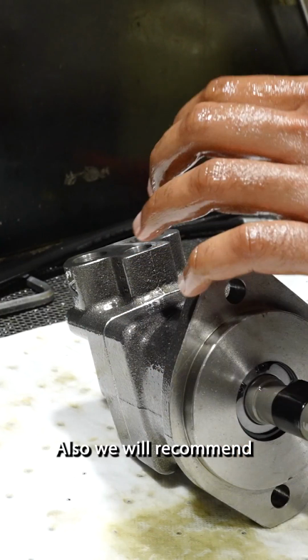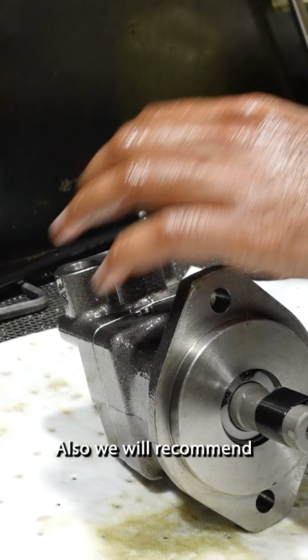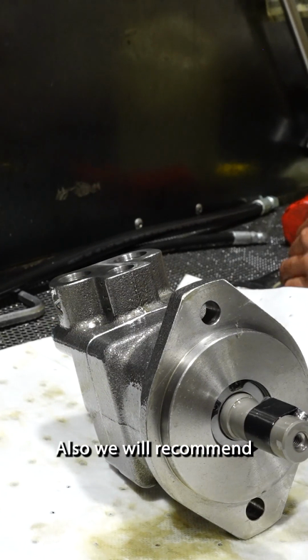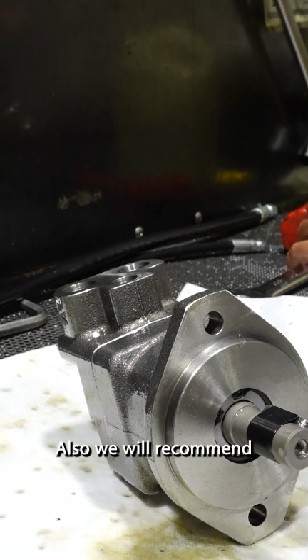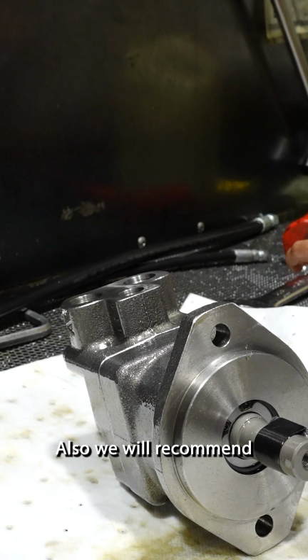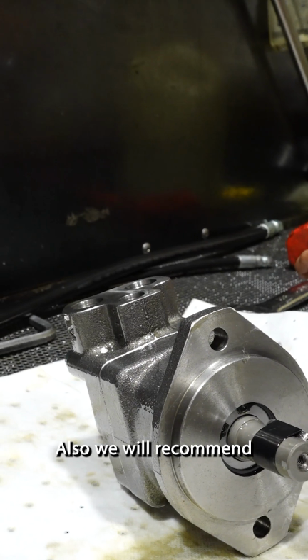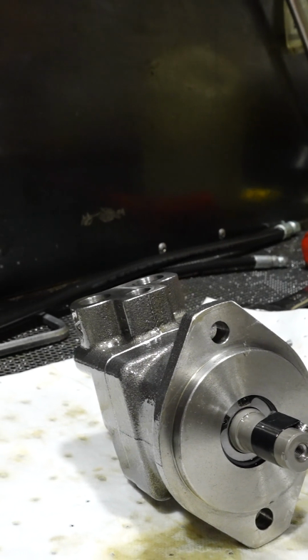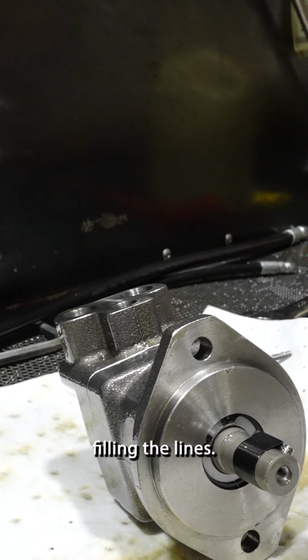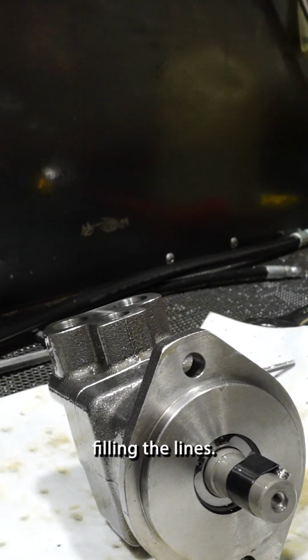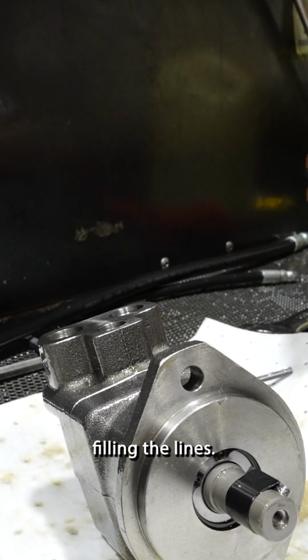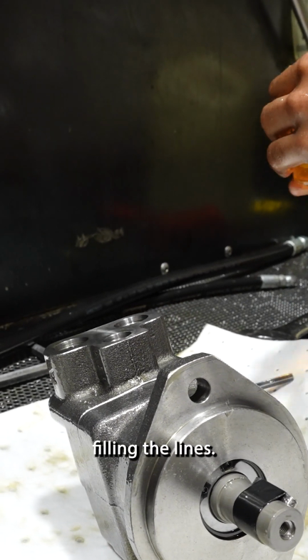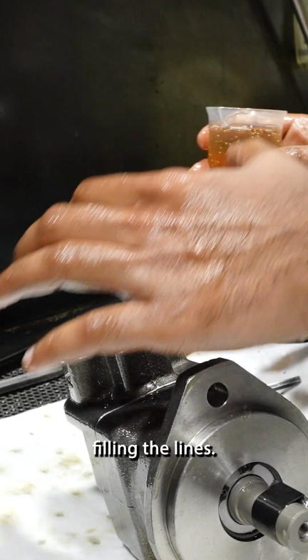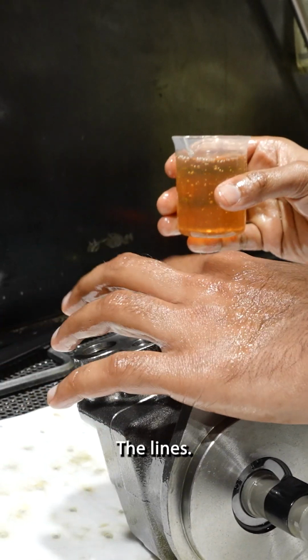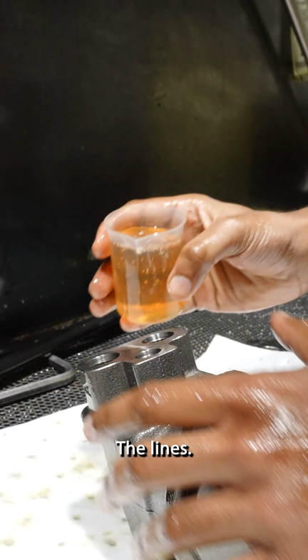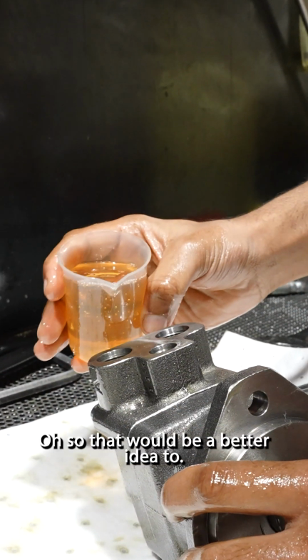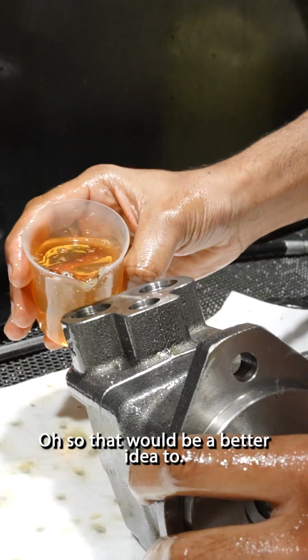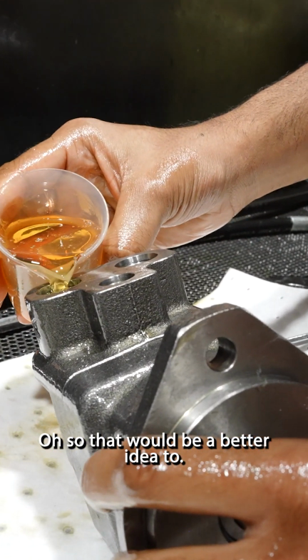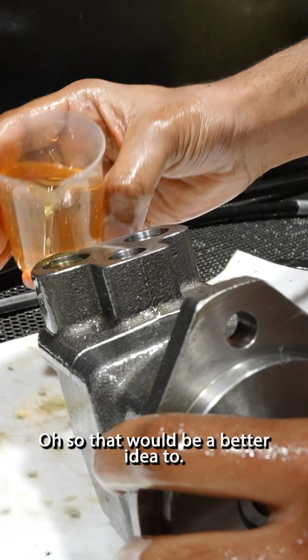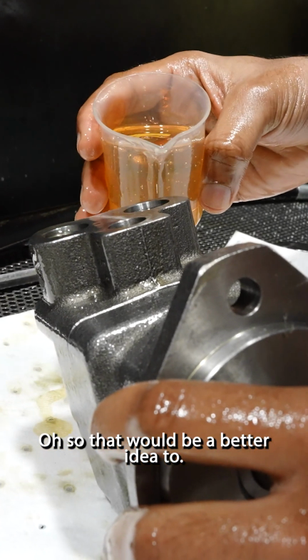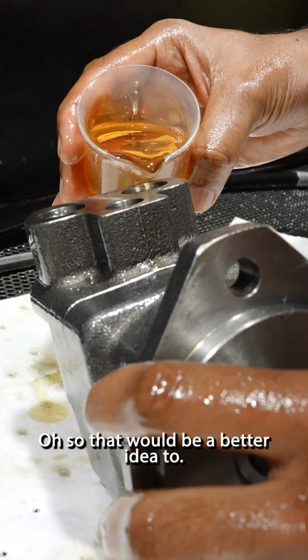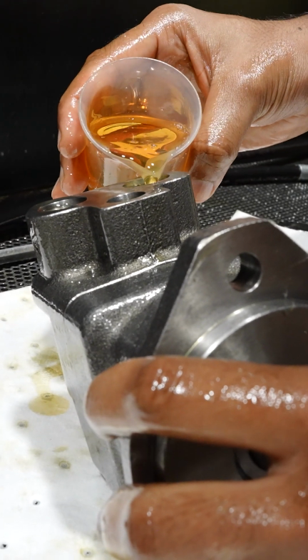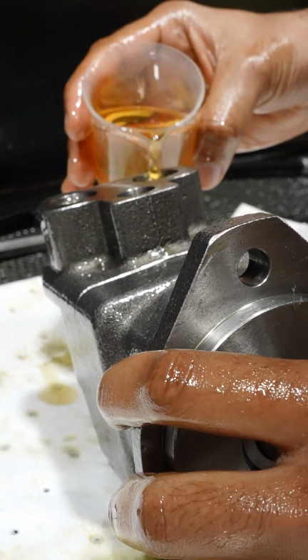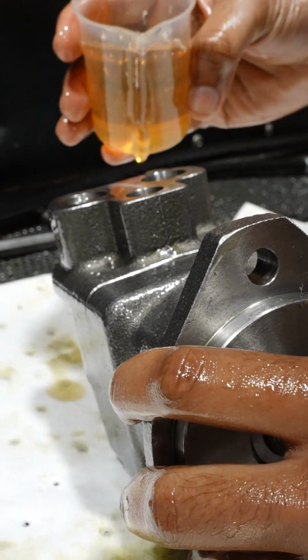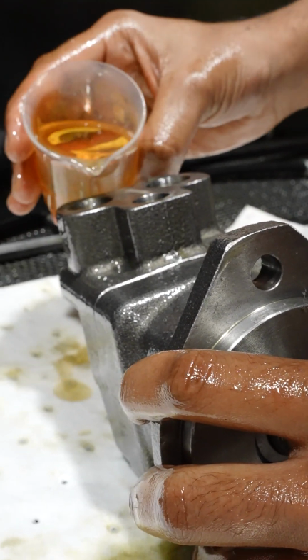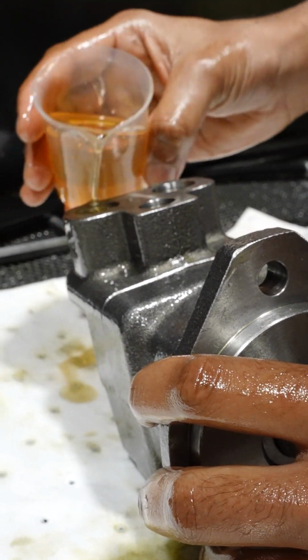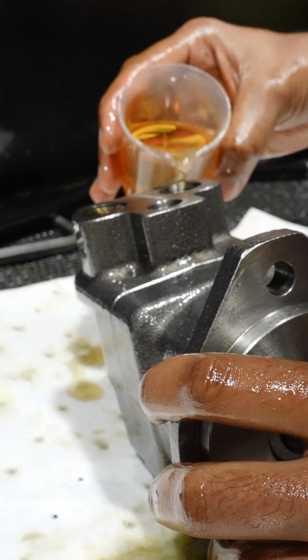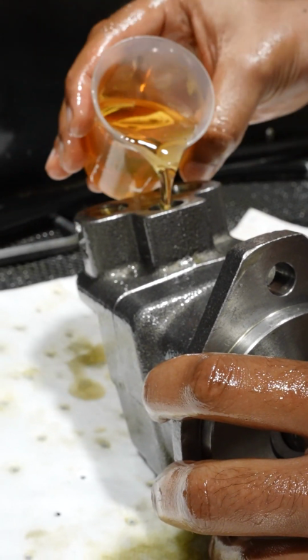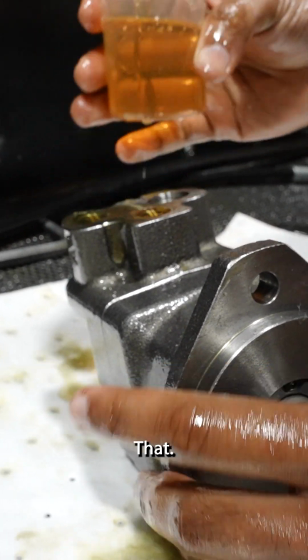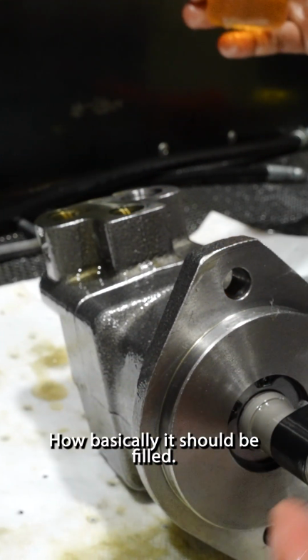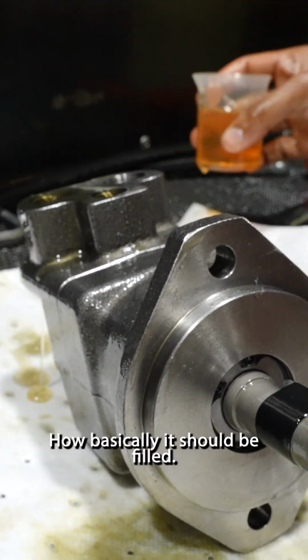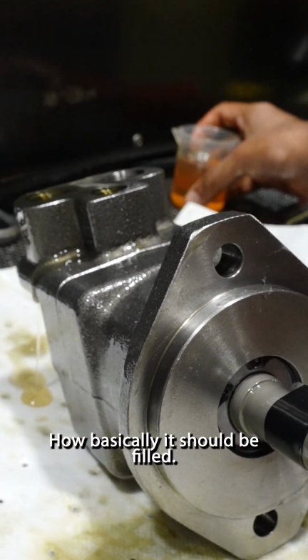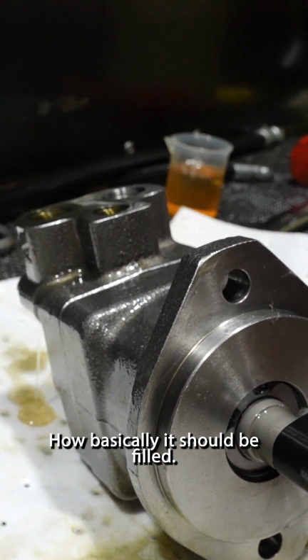Also, we recommend filling the lines — the lines. So that will be a better idea too. So that's basically how it should be filled.